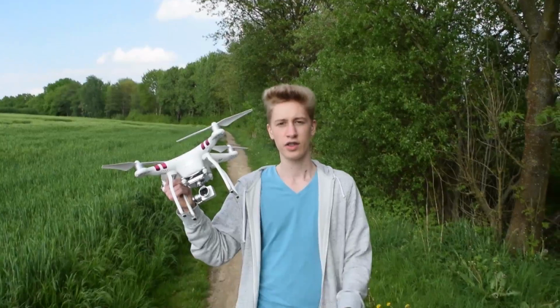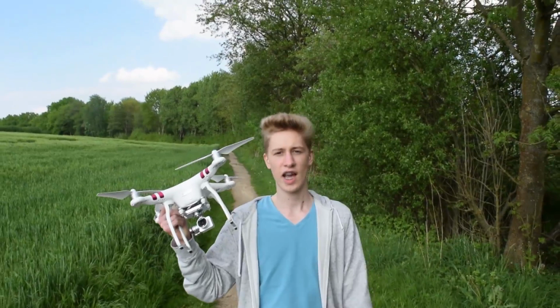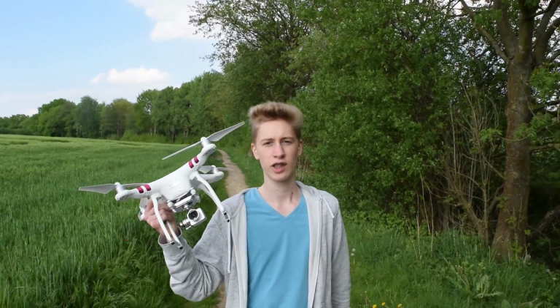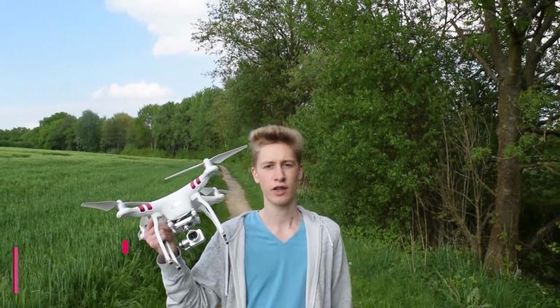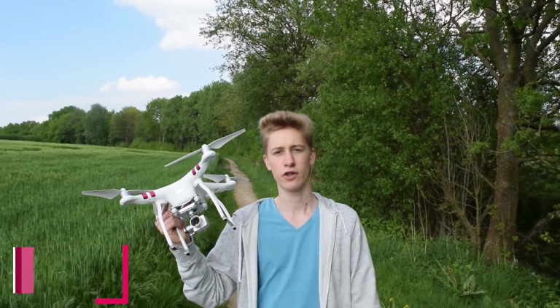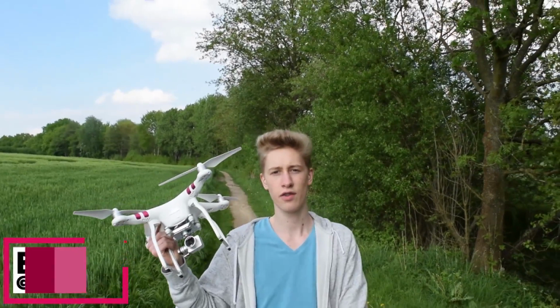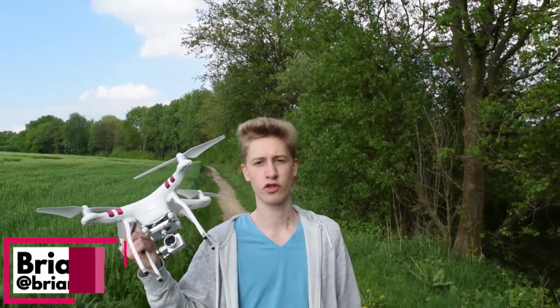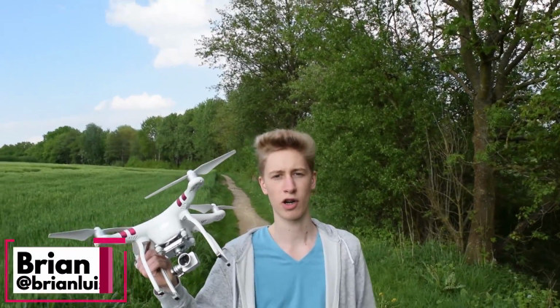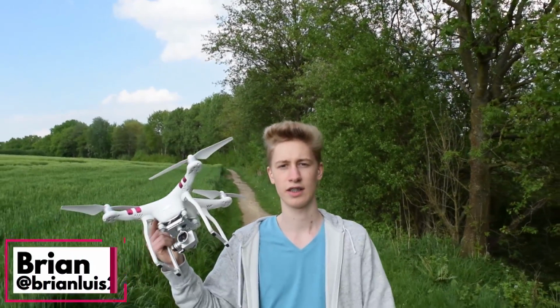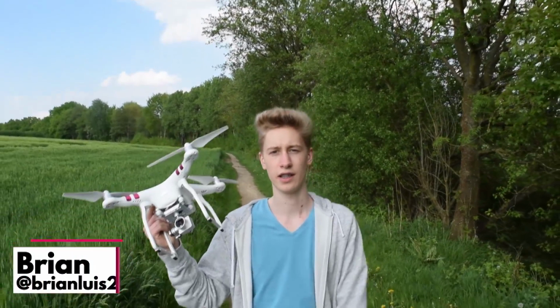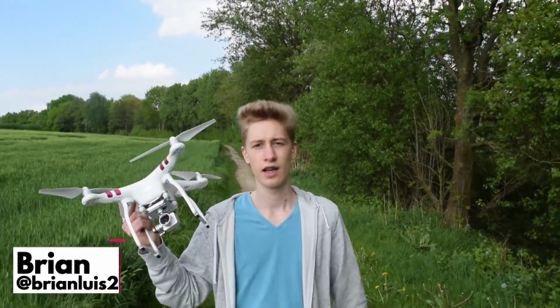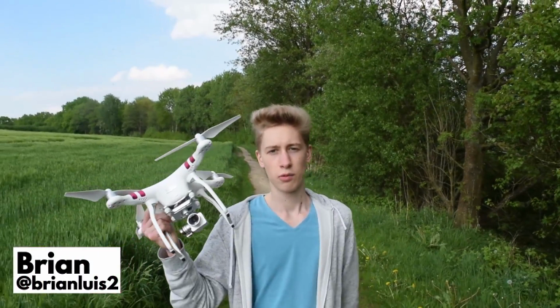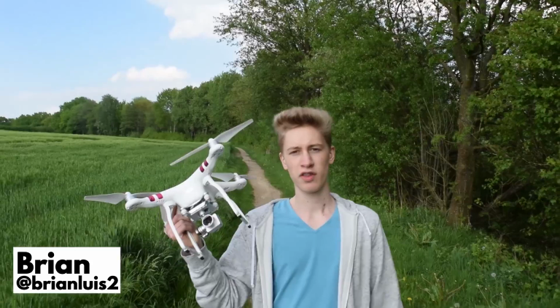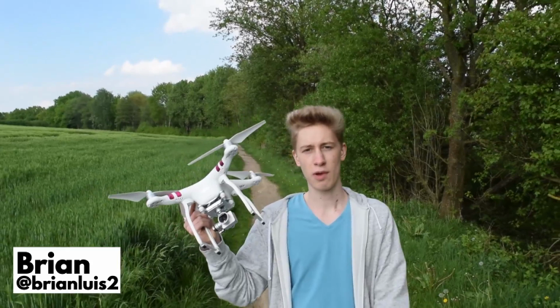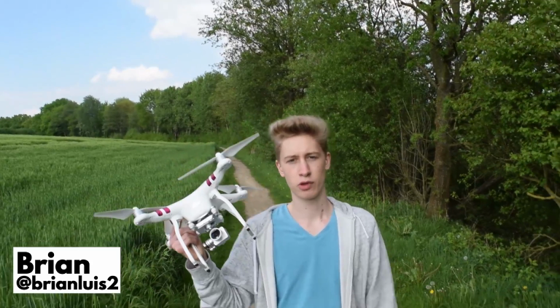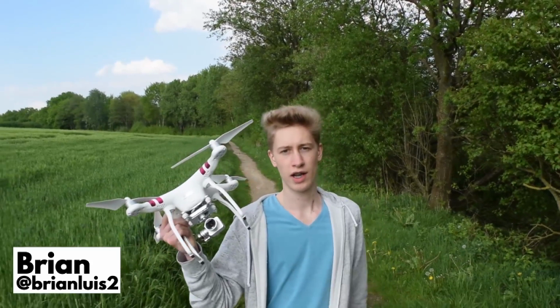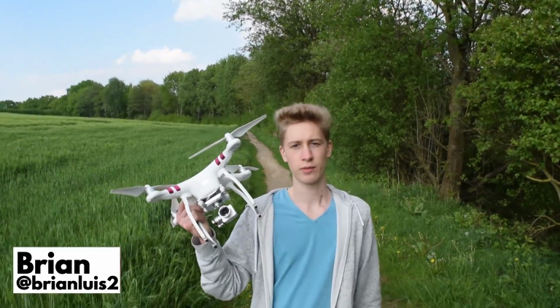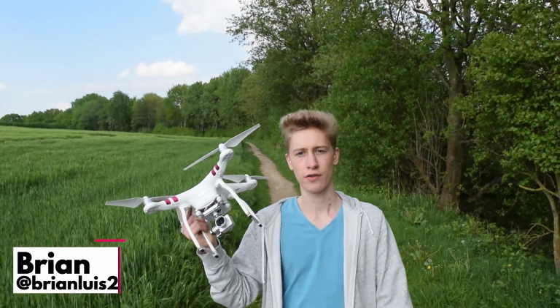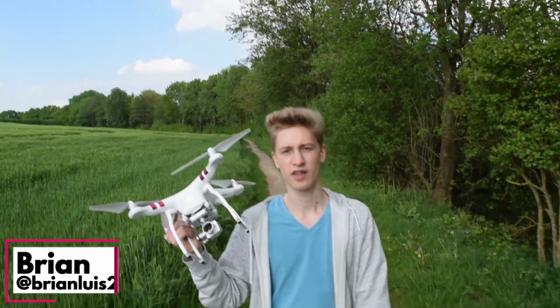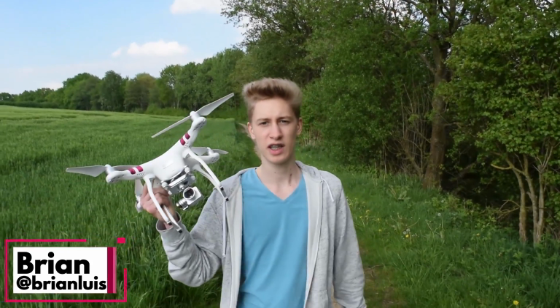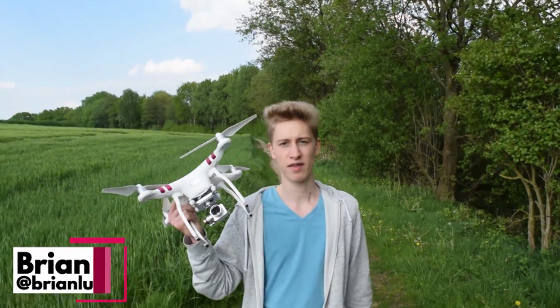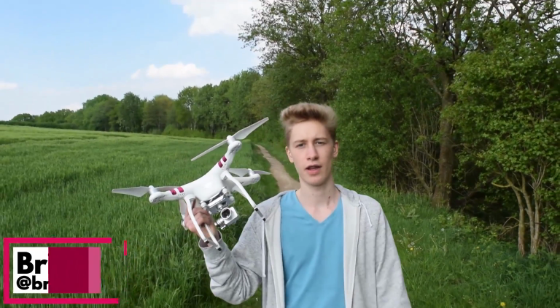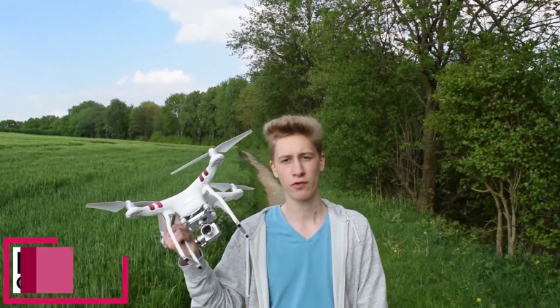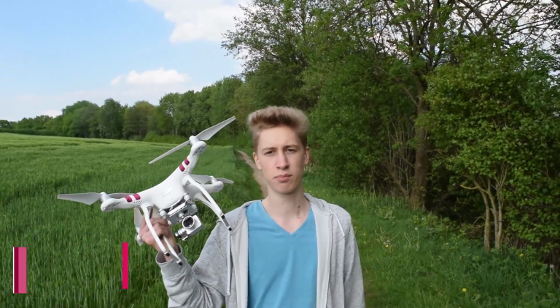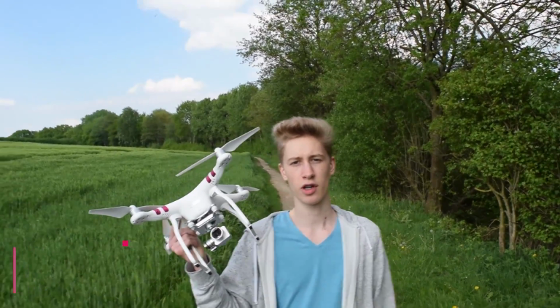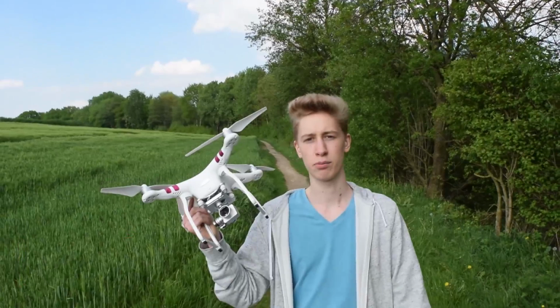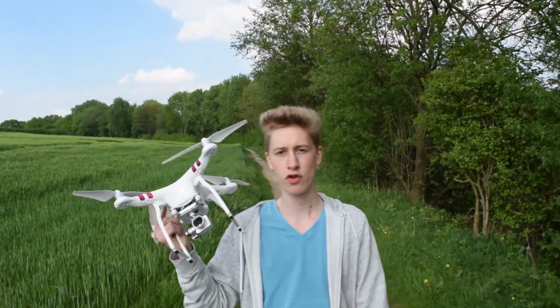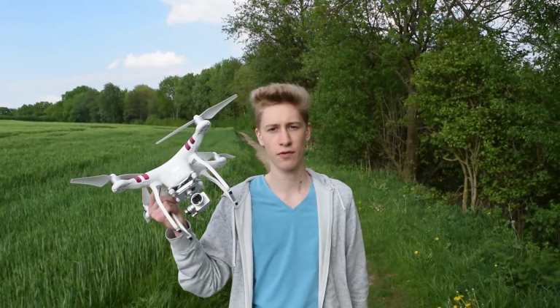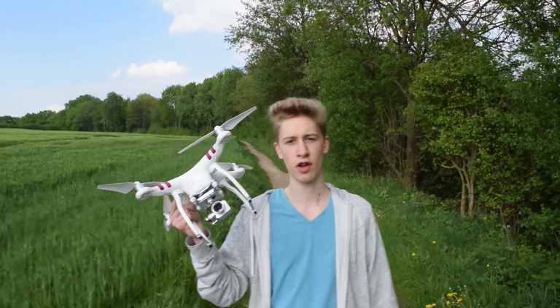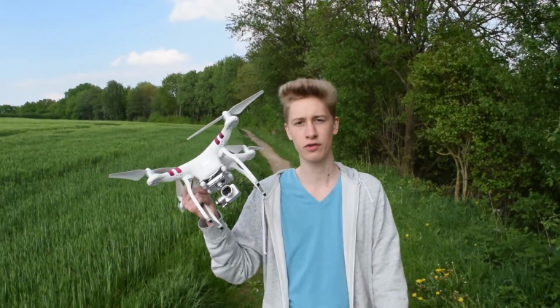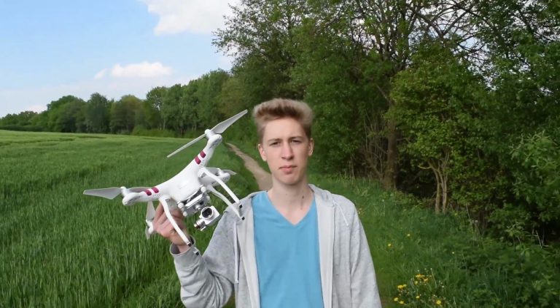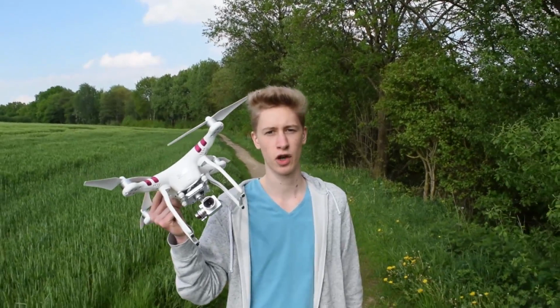DJI hasn't really put a lot of effort into the budget drone market lately. Drones like the Mavic Pro and the Phantom 4 have gotten extremely expensive, and they were focused more on building pro versions of those already really expensive drones.